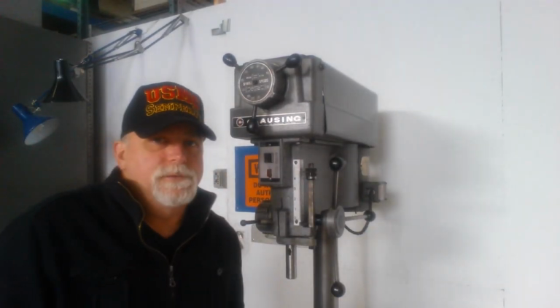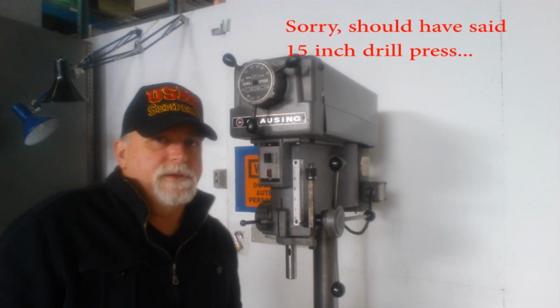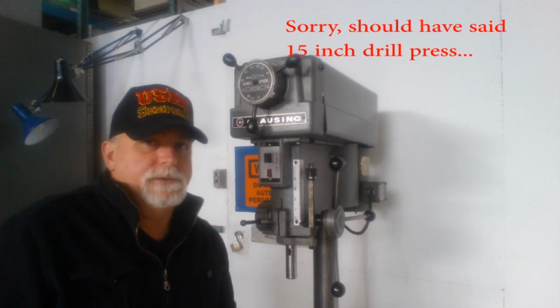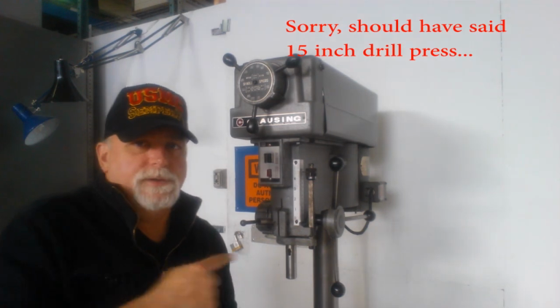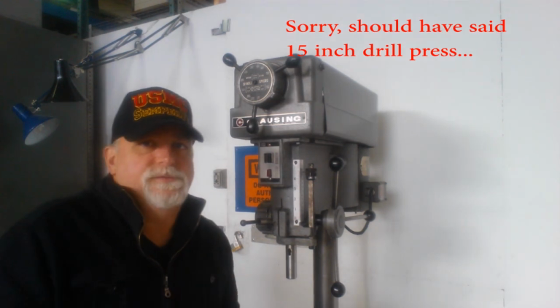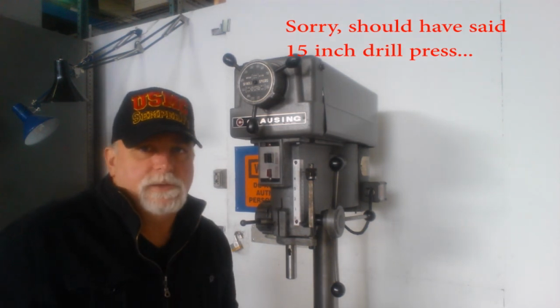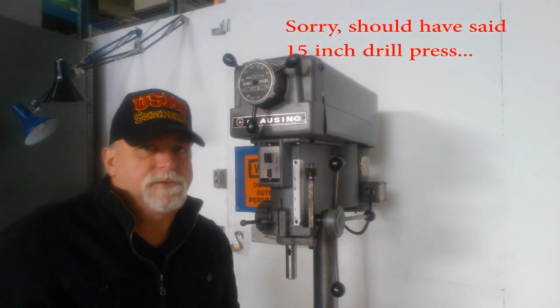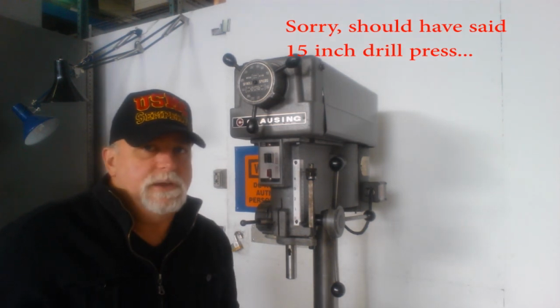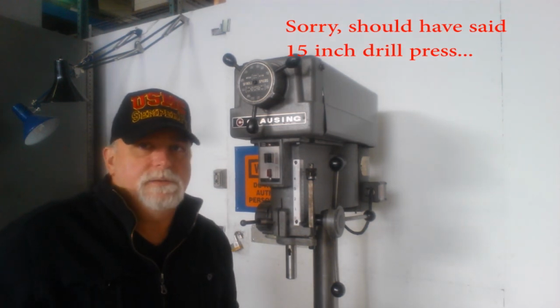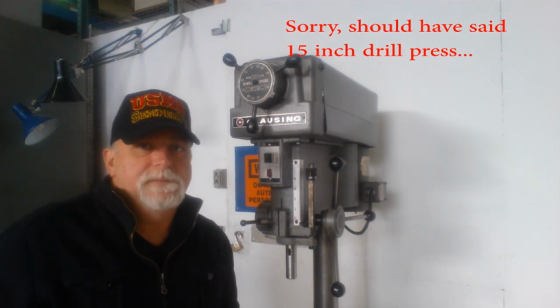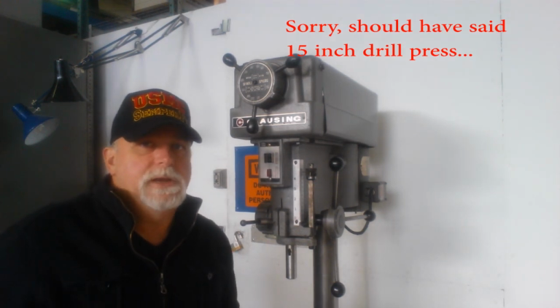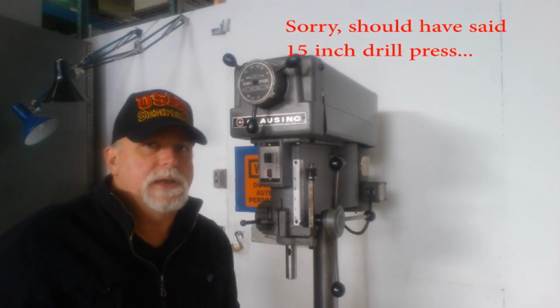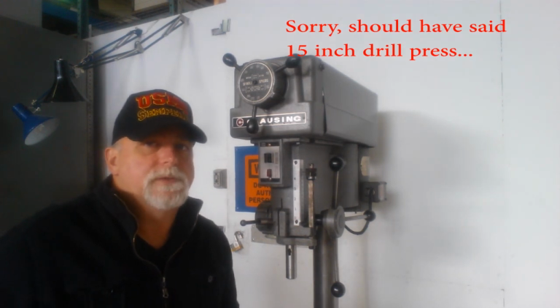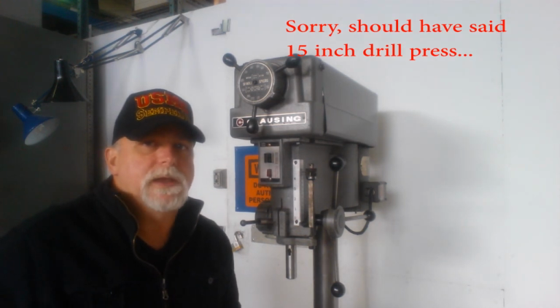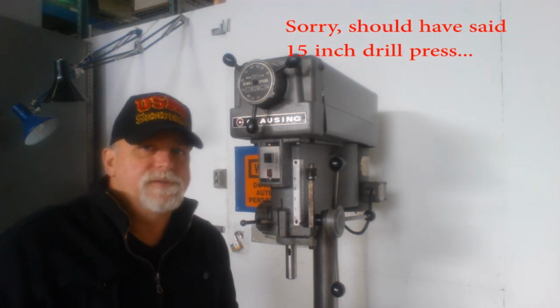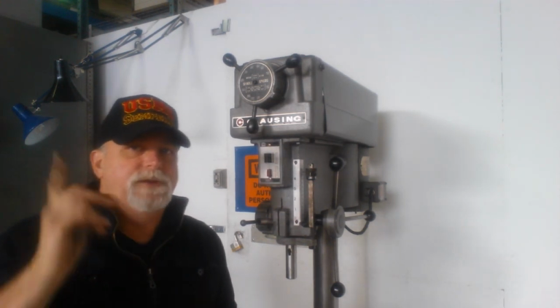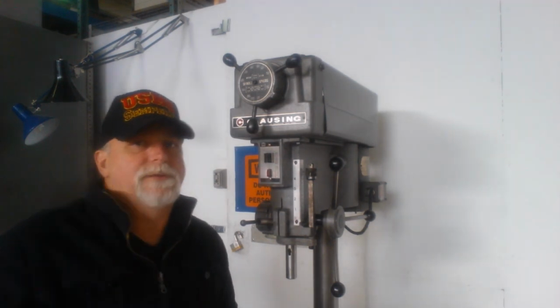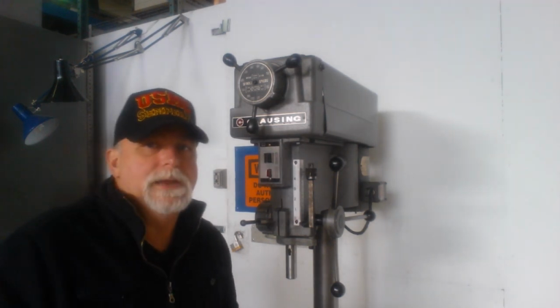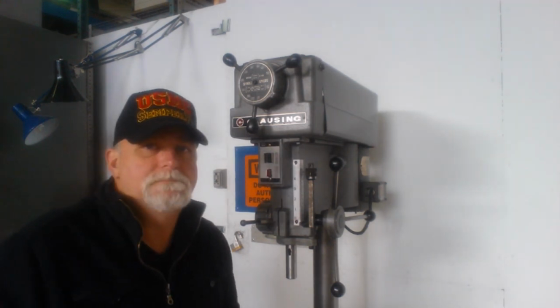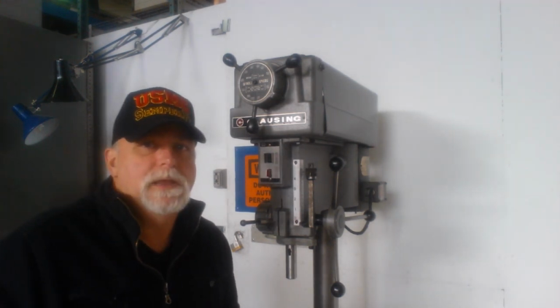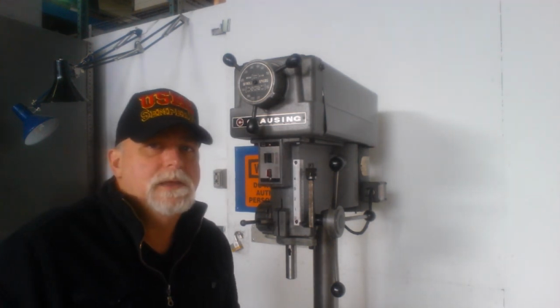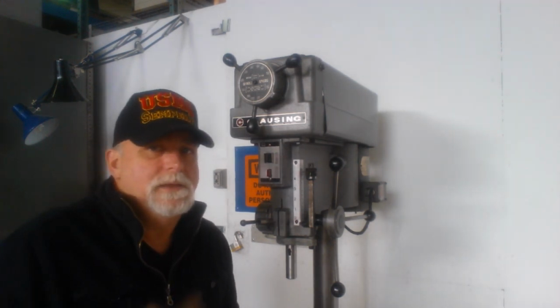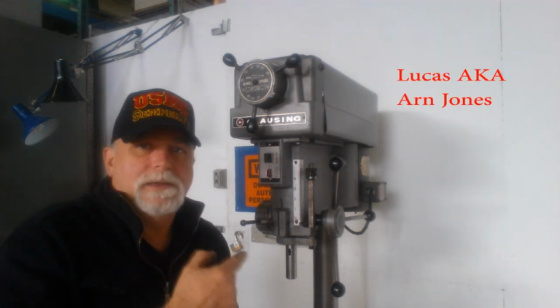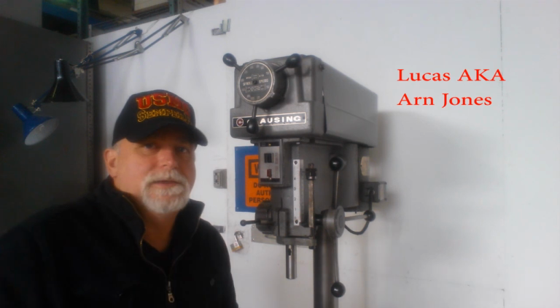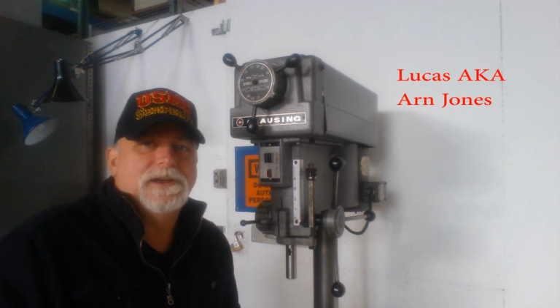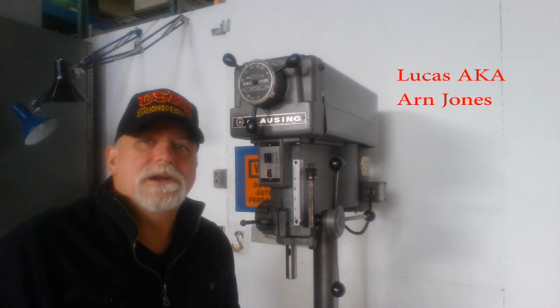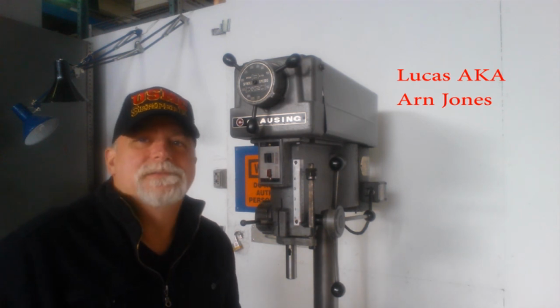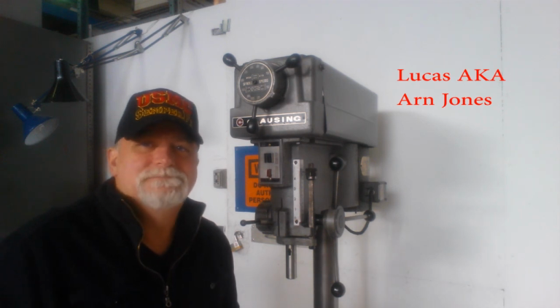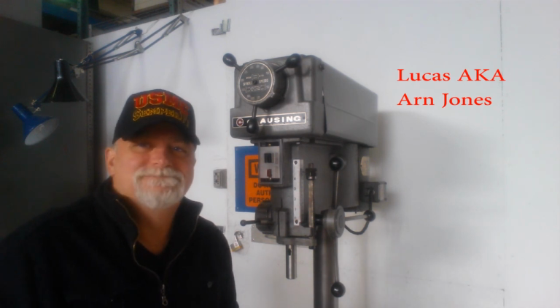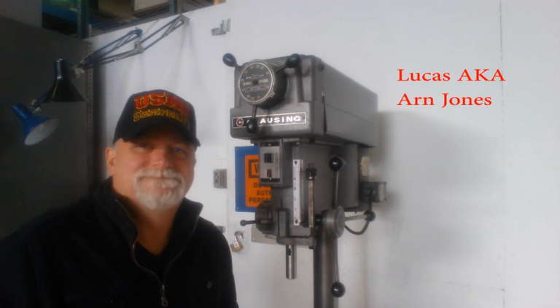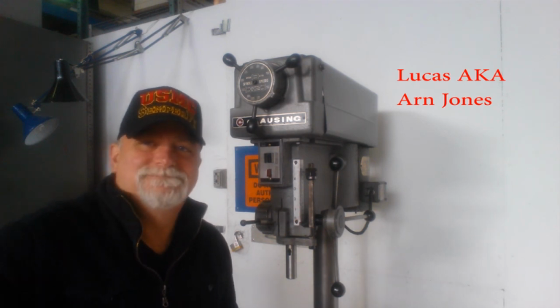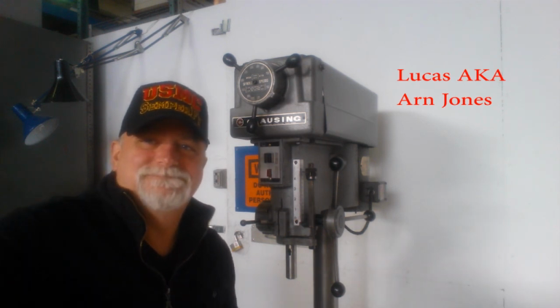This is Lucas with this nice Clausing 15-inch drill press, model 1670. Signing off — thank you very much.